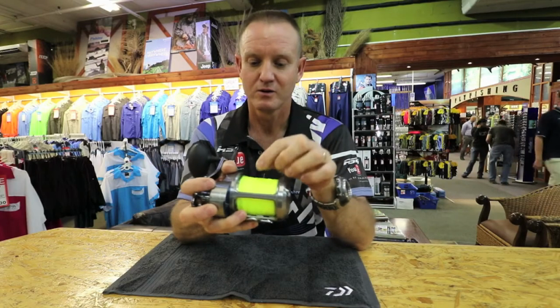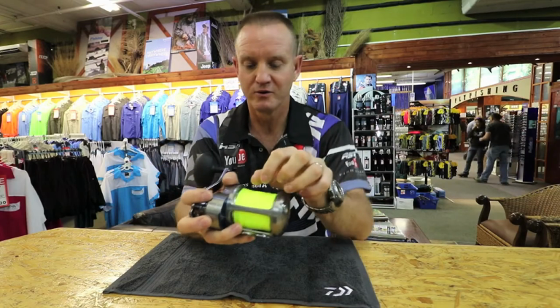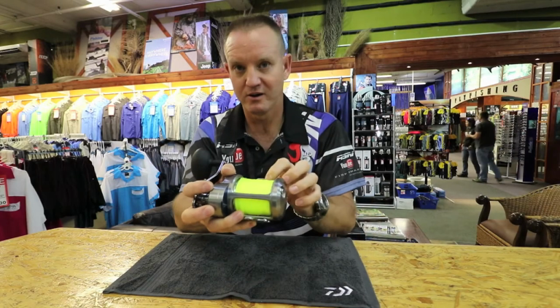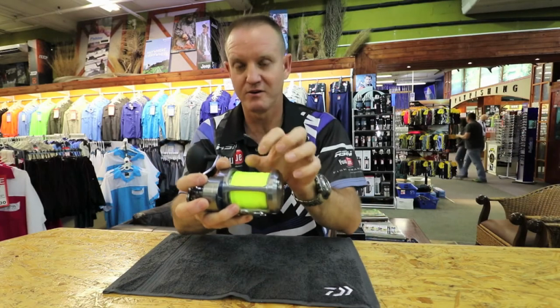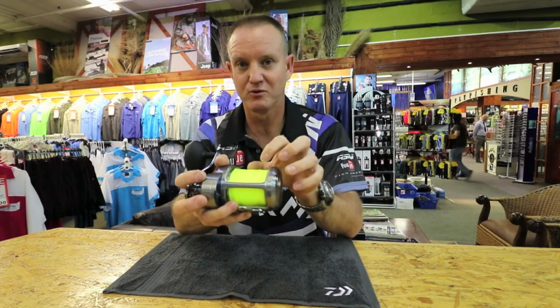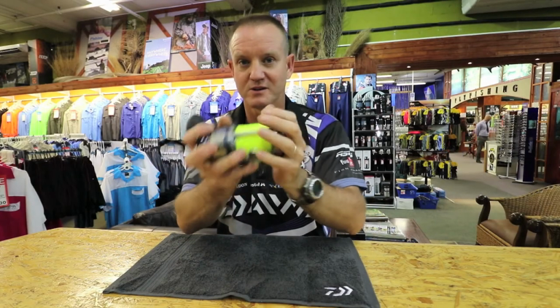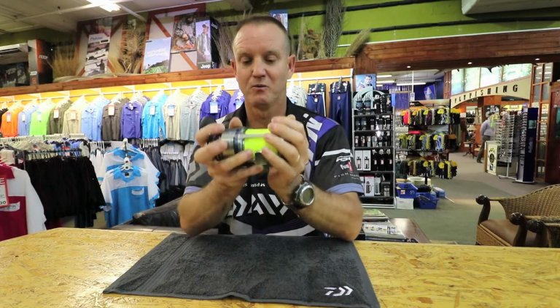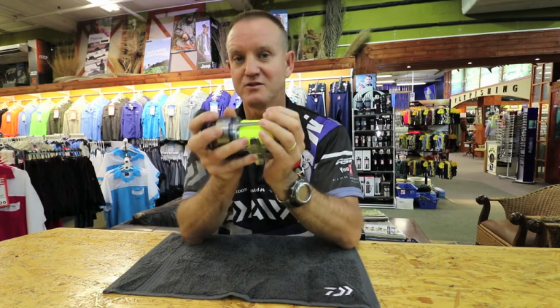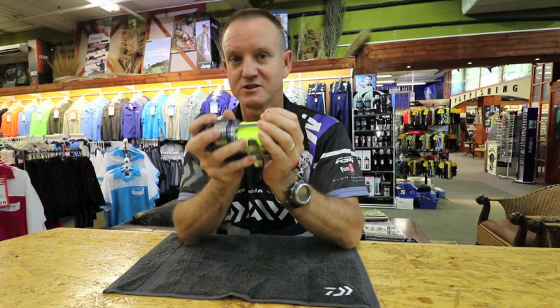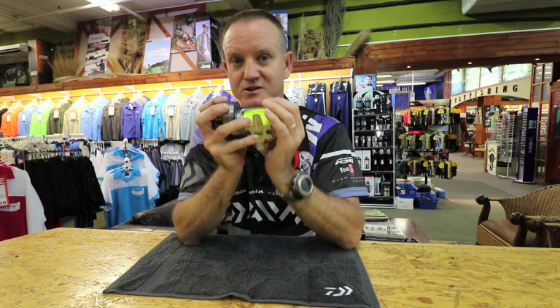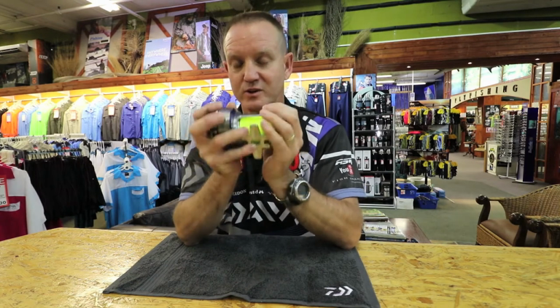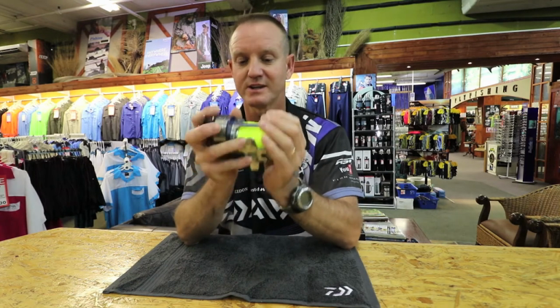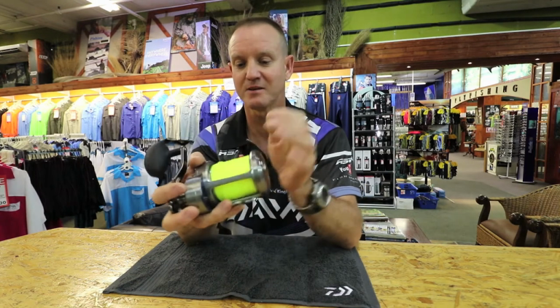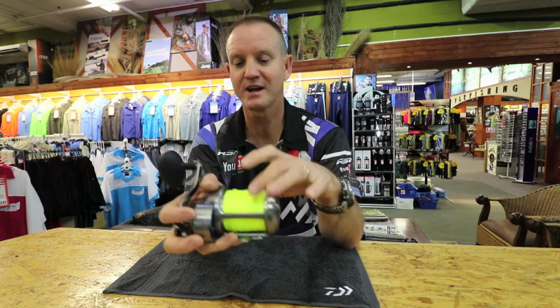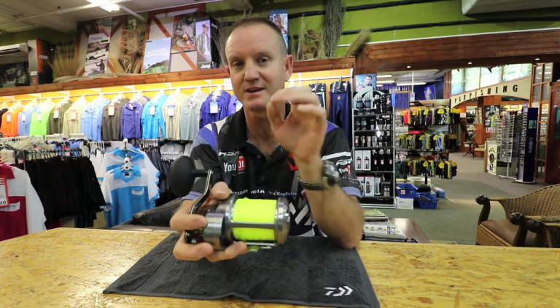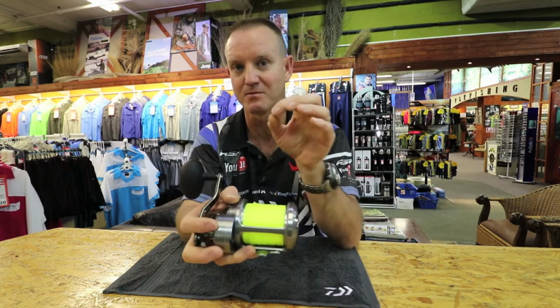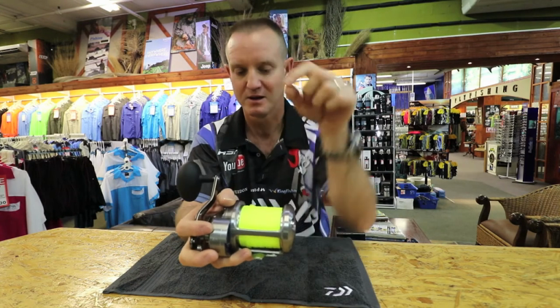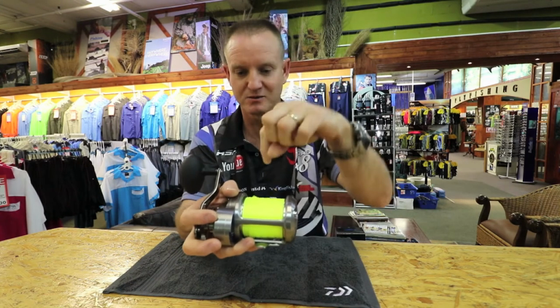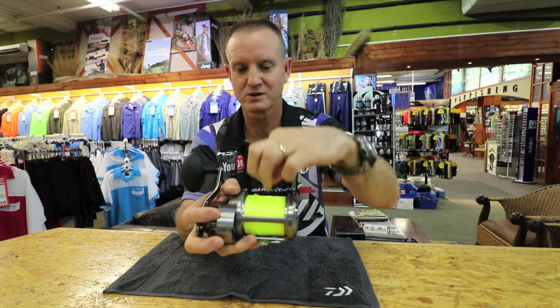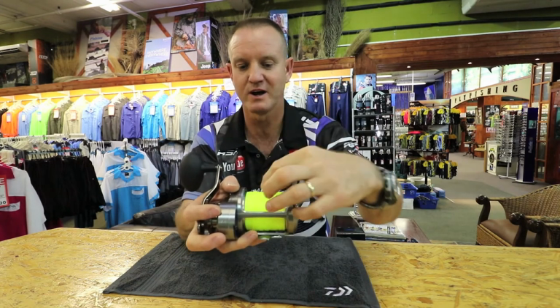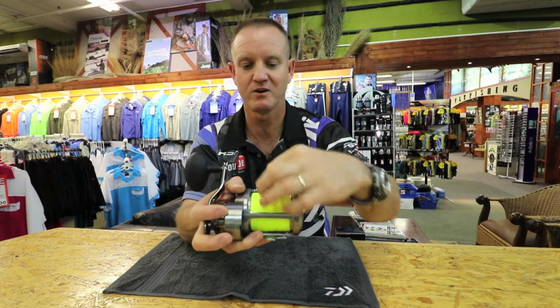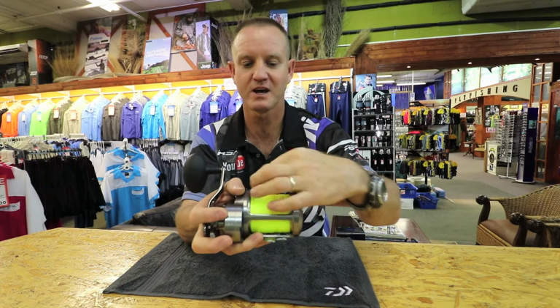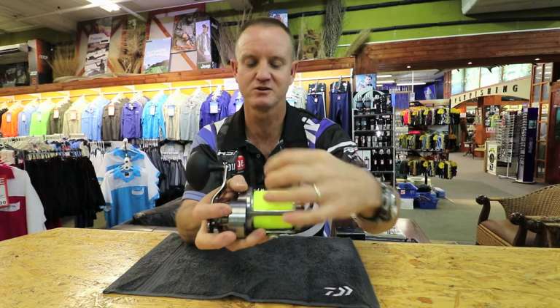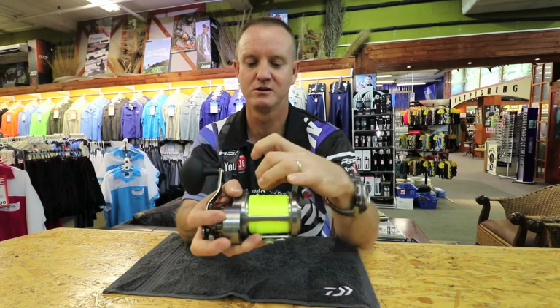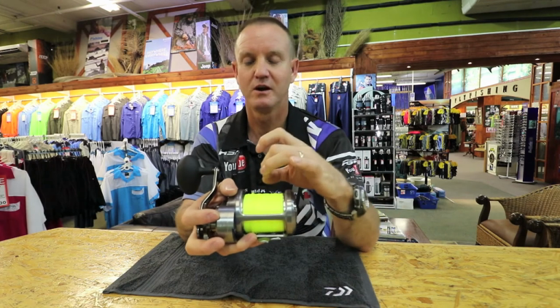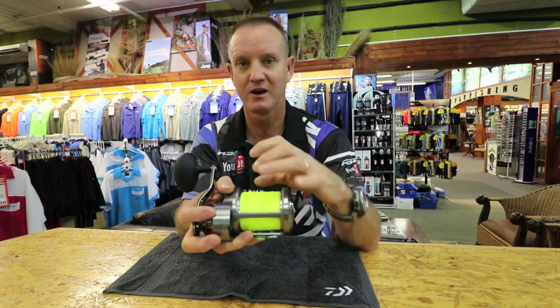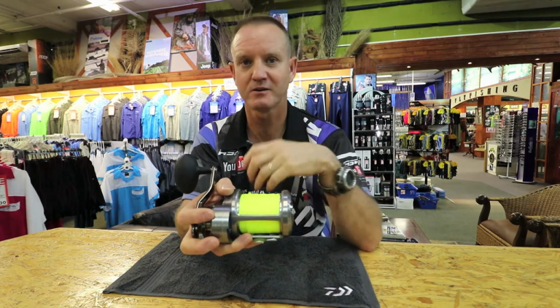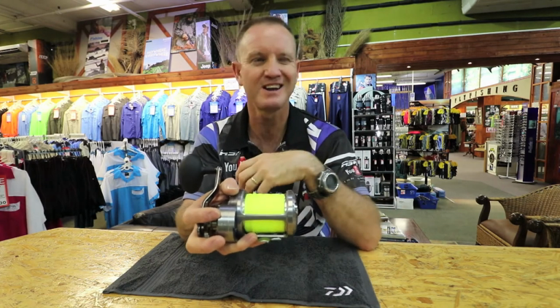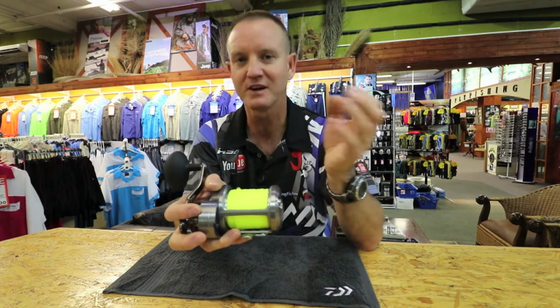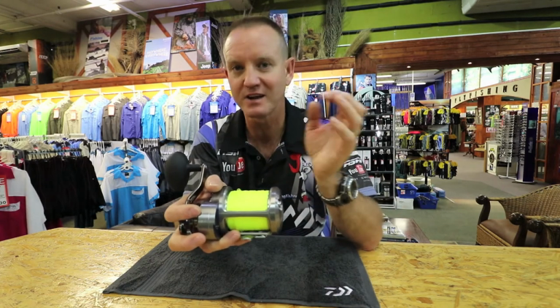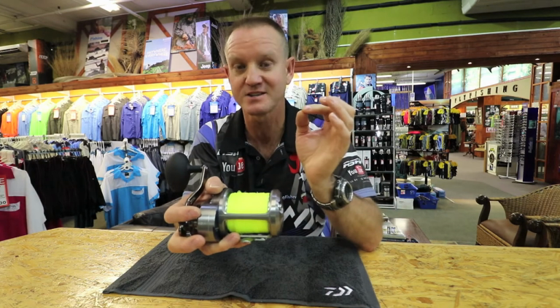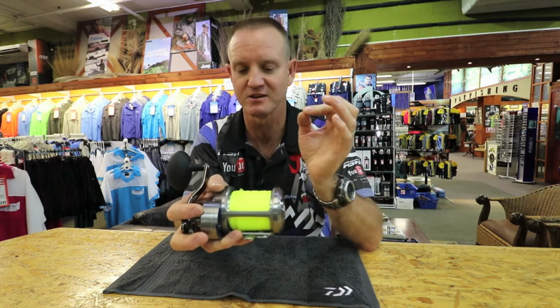Your nylon — very important. Once you've washed it with soapy water, take it and put it under the tap. Let the water run on the actual nylon, cleaning off any of the excess salt.